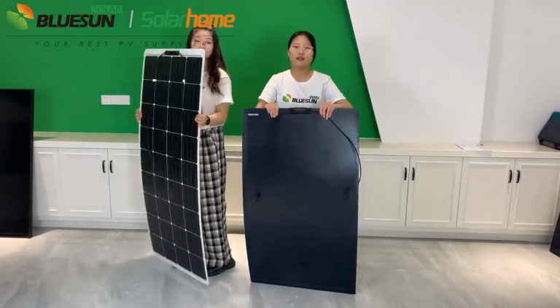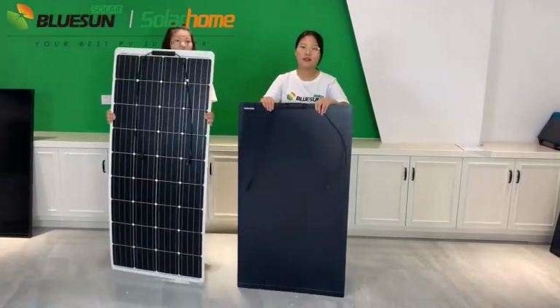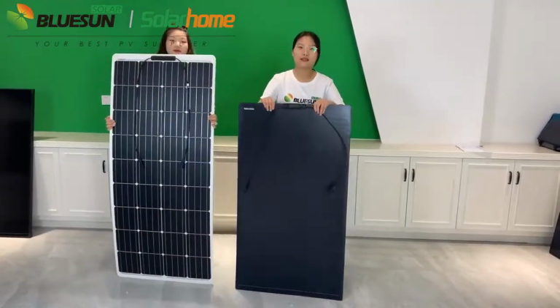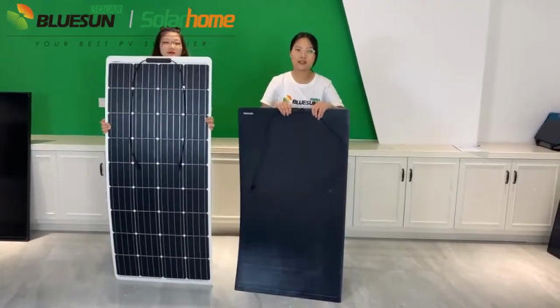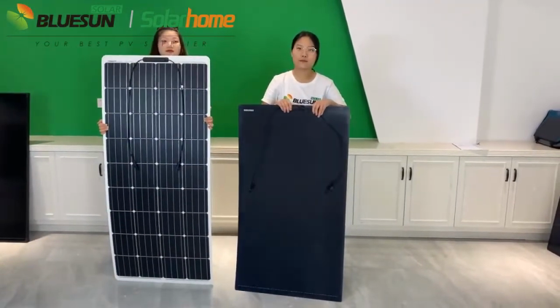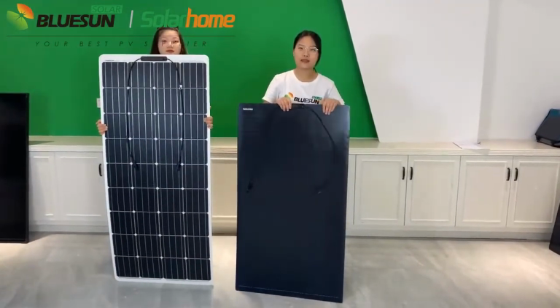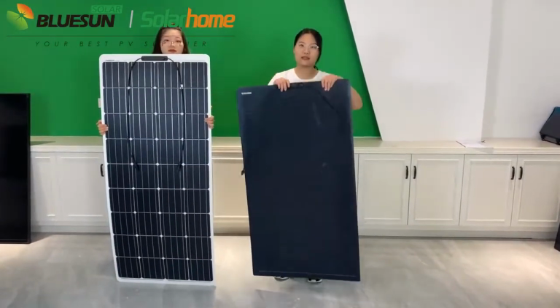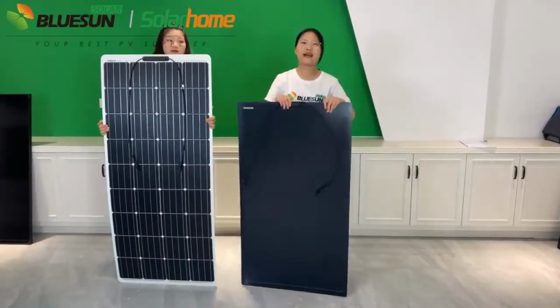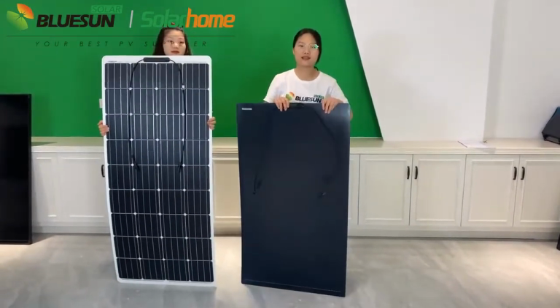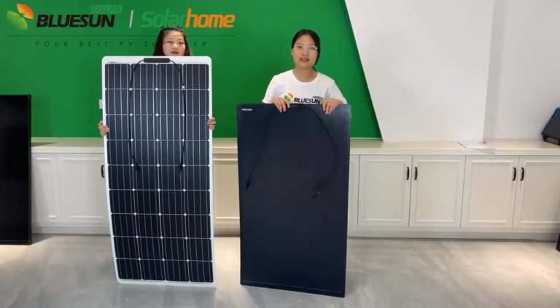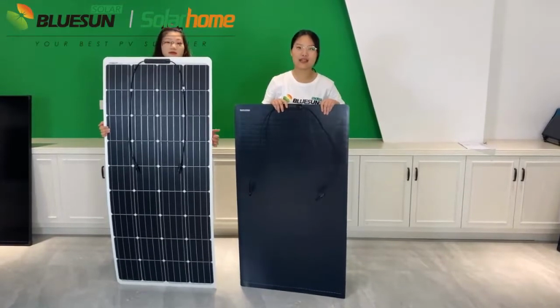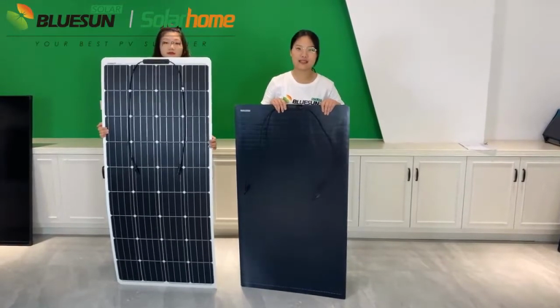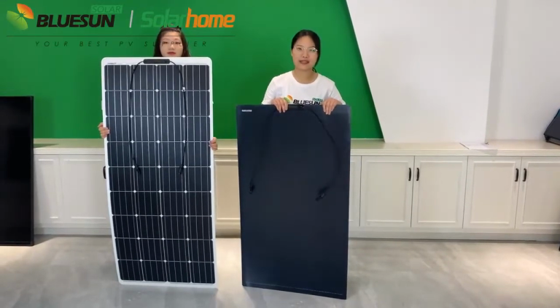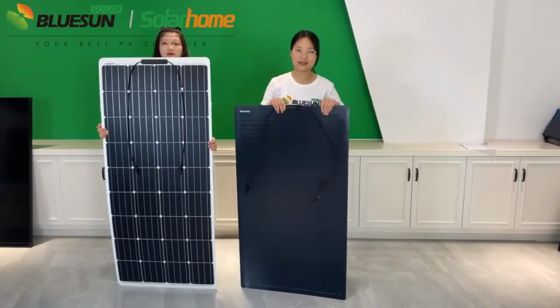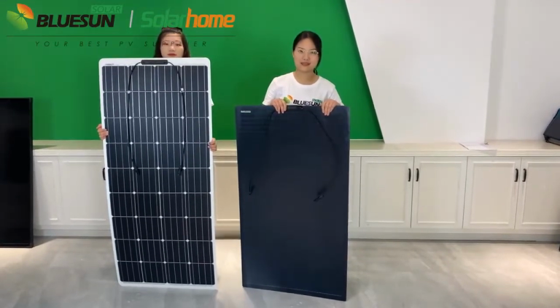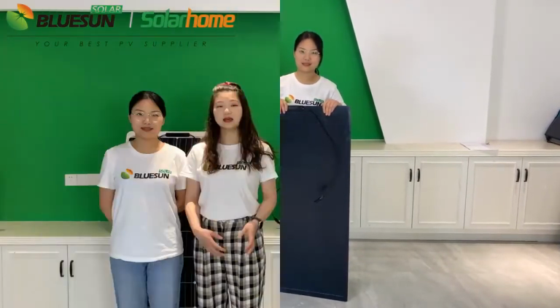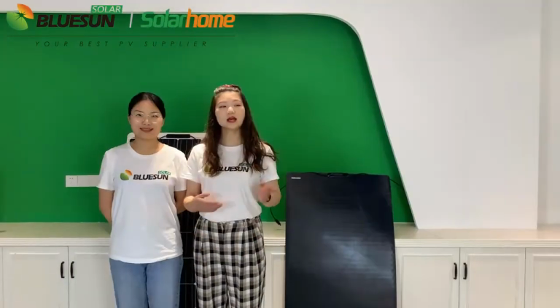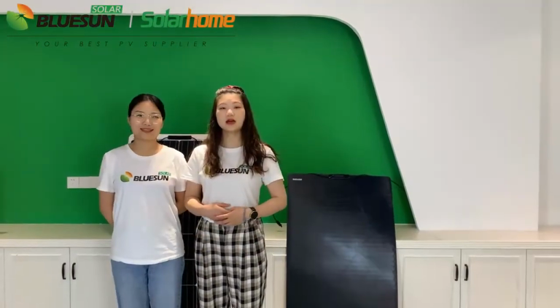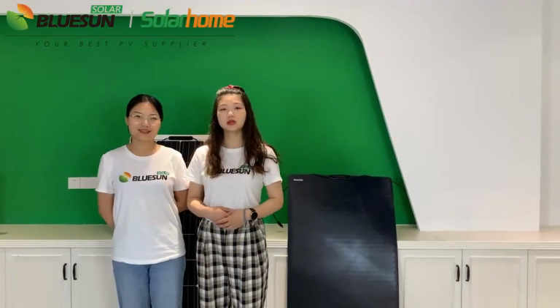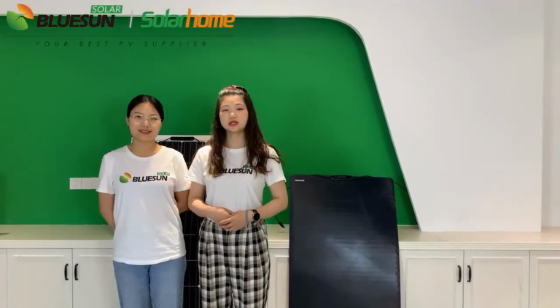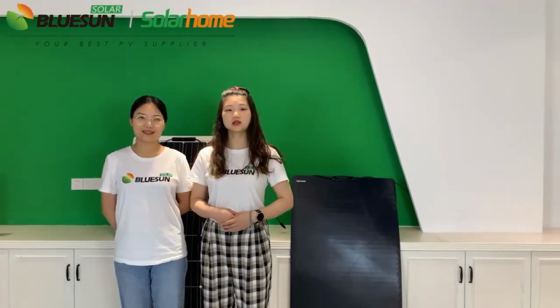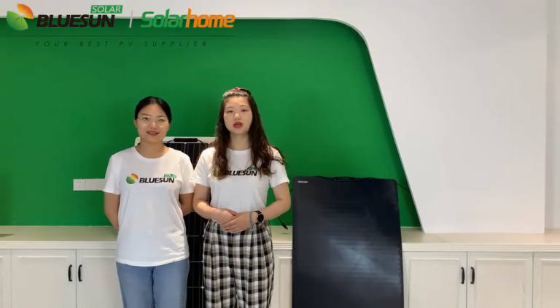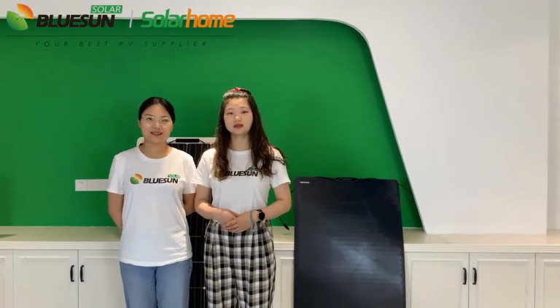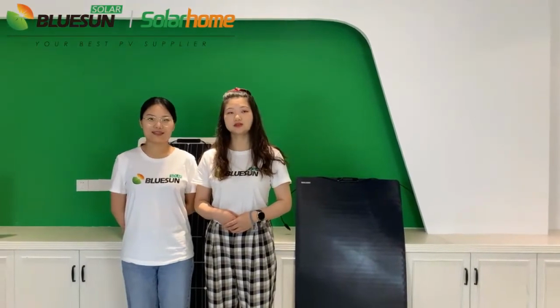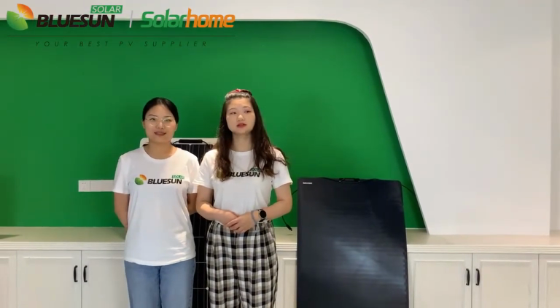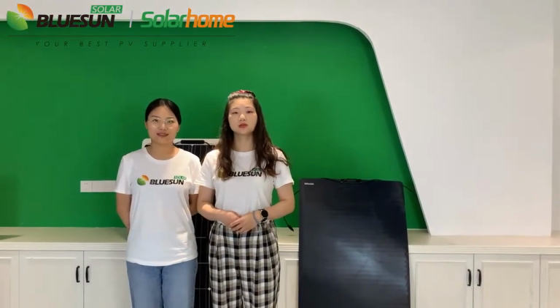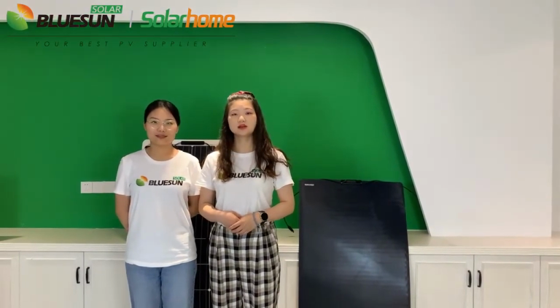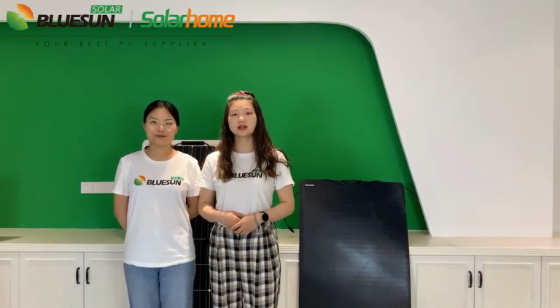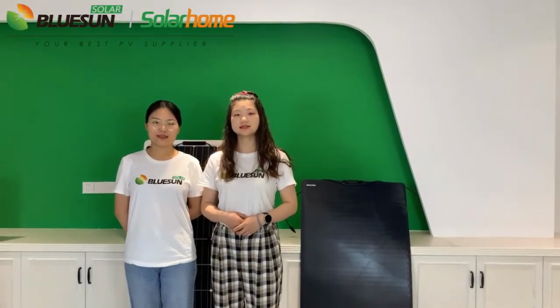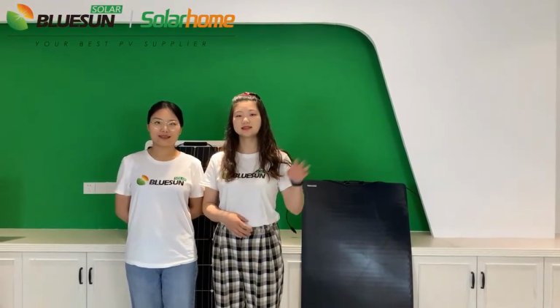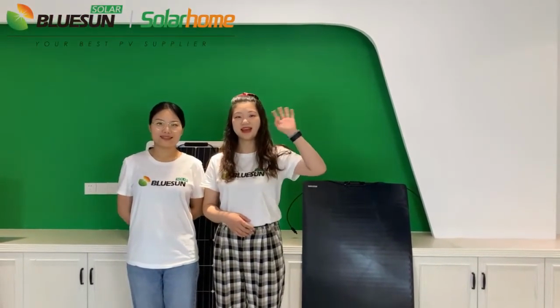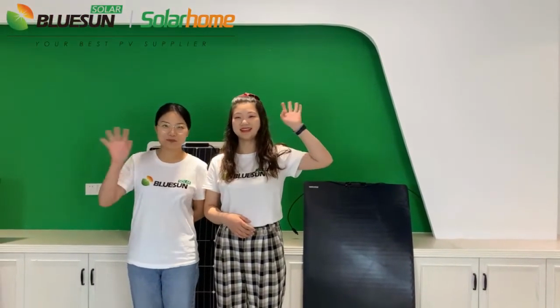All these factors make it the highest quality product in the market. After our introduction, if you have any interest, please contact us. Bye bye.